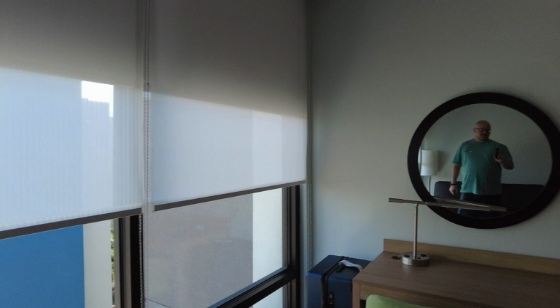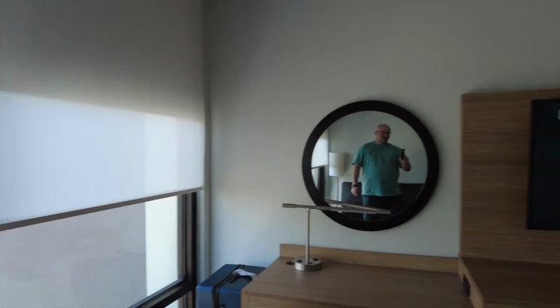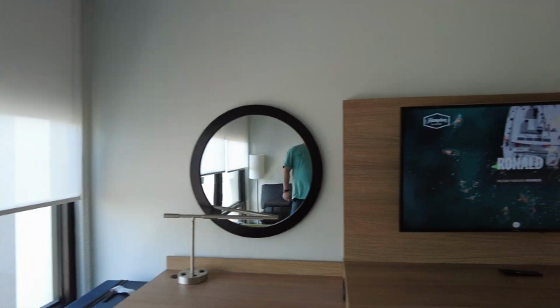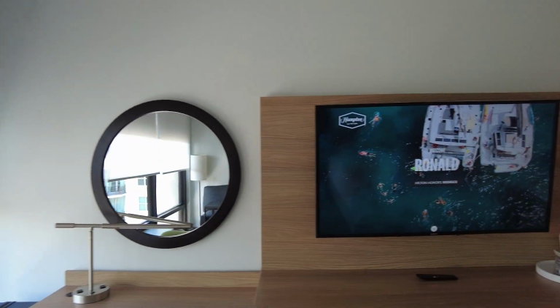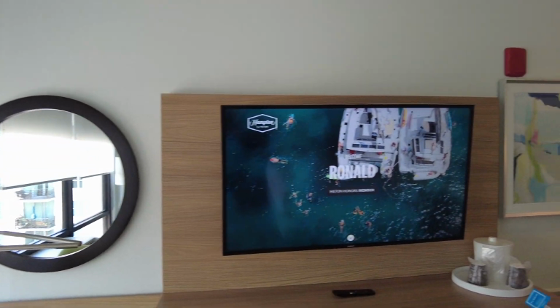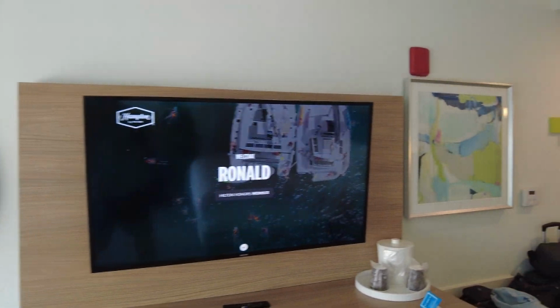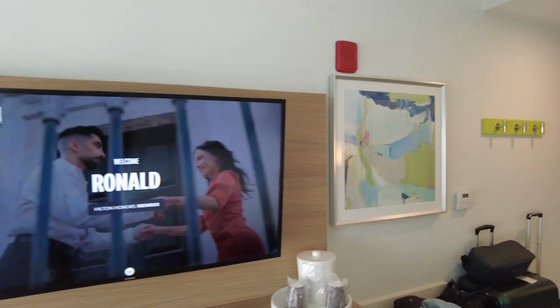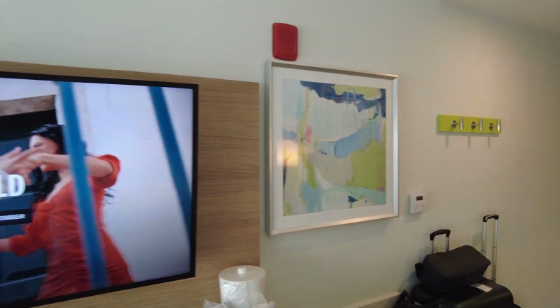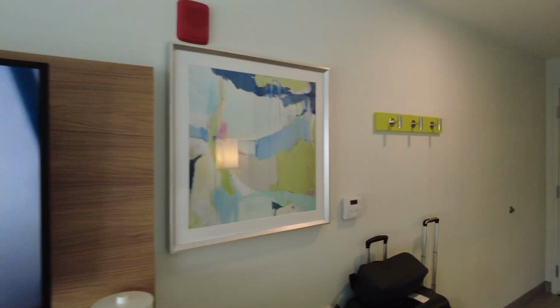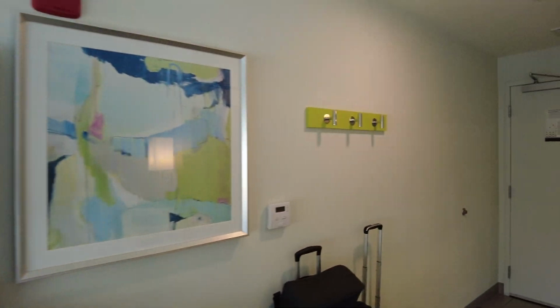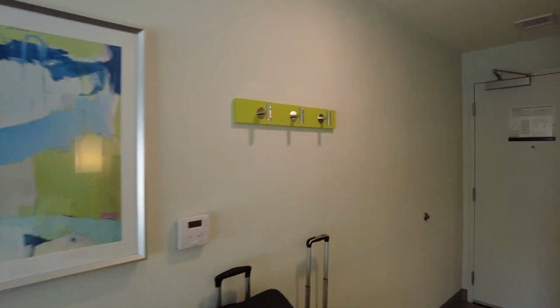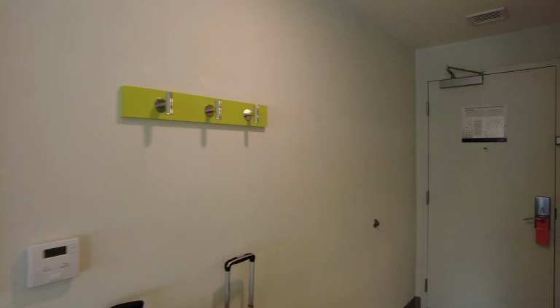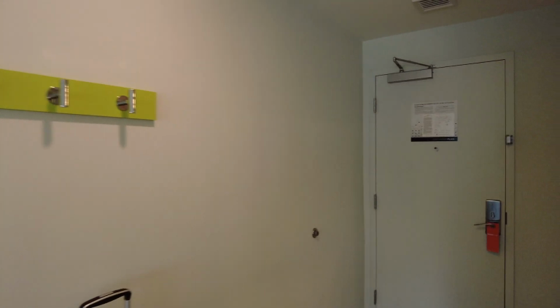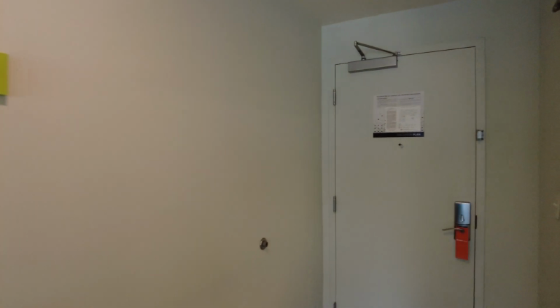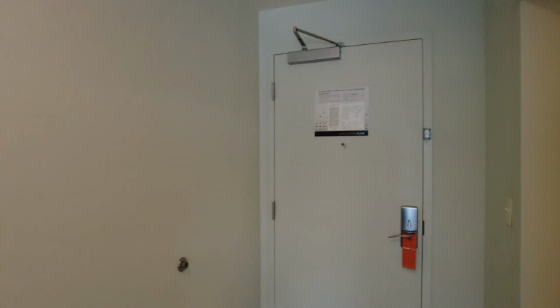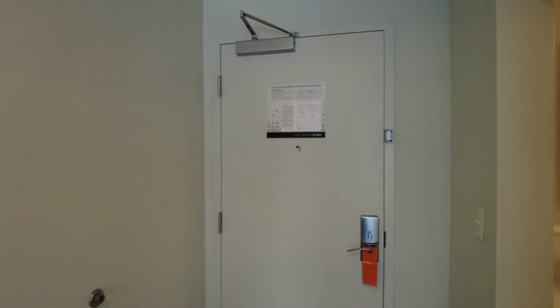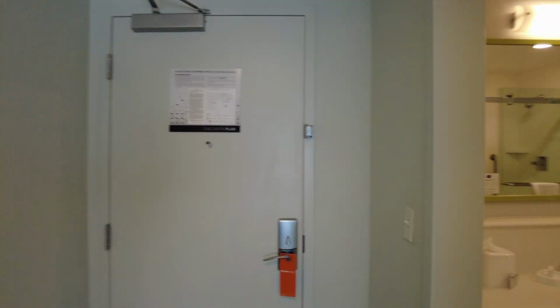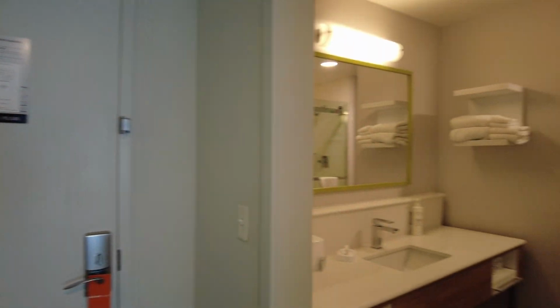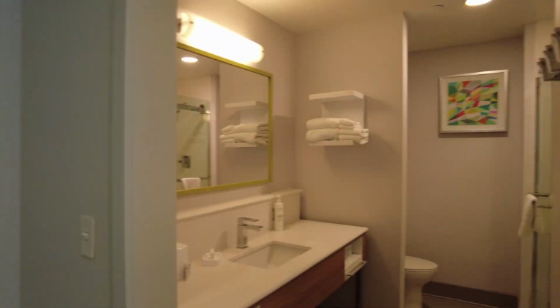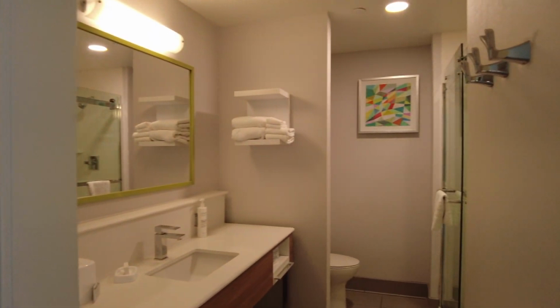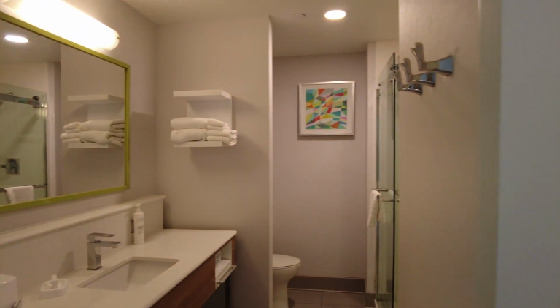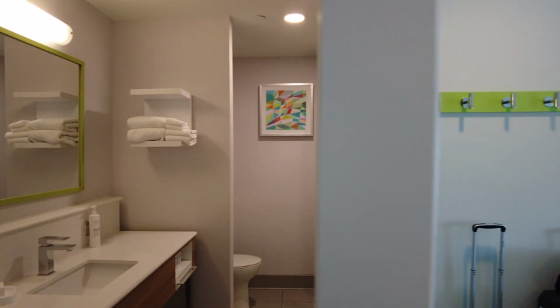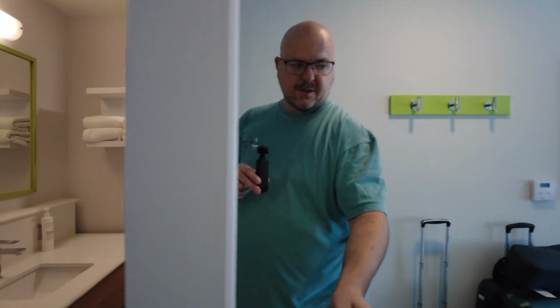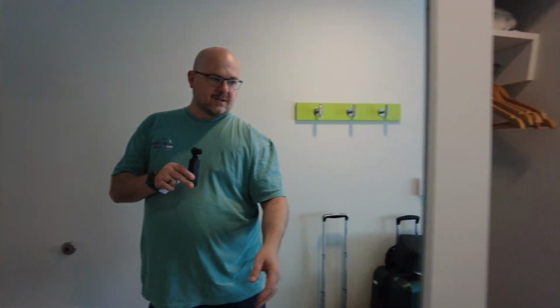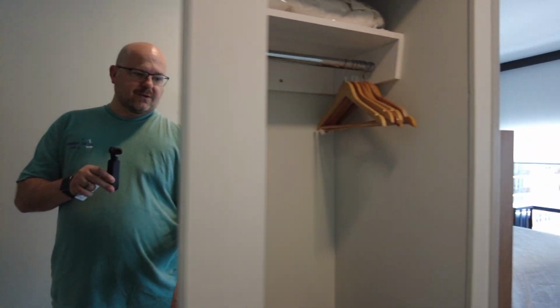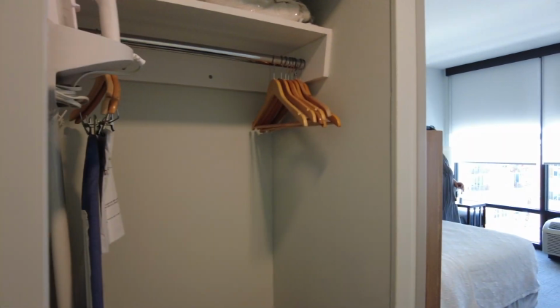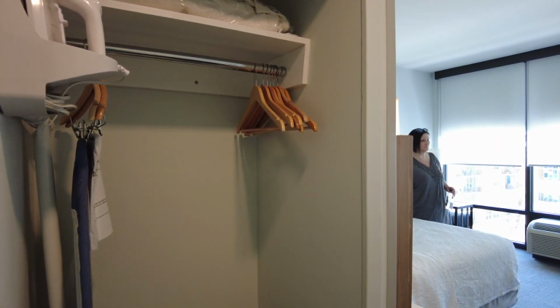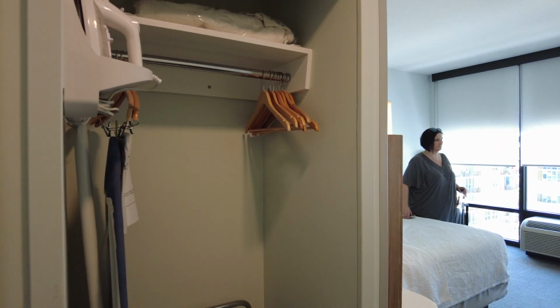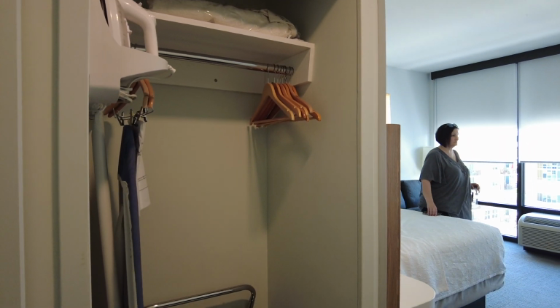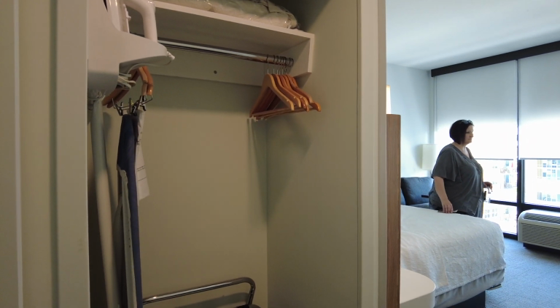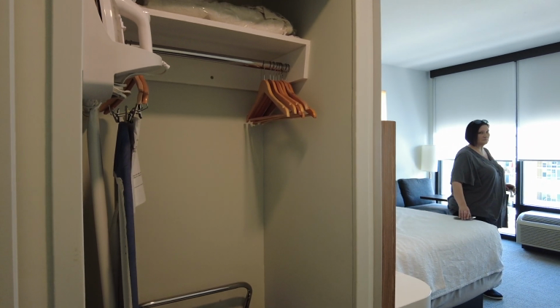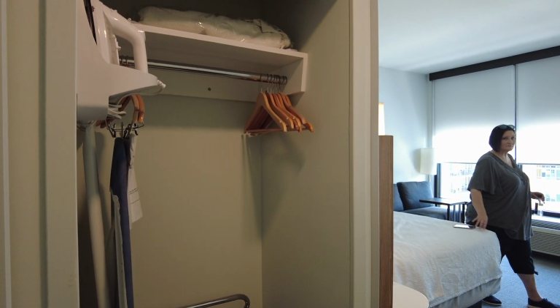The room has a nice dressing table slash desk and a decent-size TV. Now here's kind of an odd choice: the door for the bathroom also serves as the door for the closet, so you can only have one of them closed at a time.